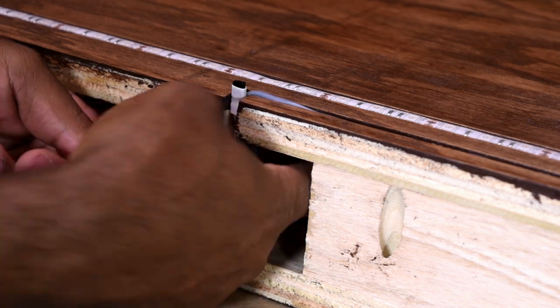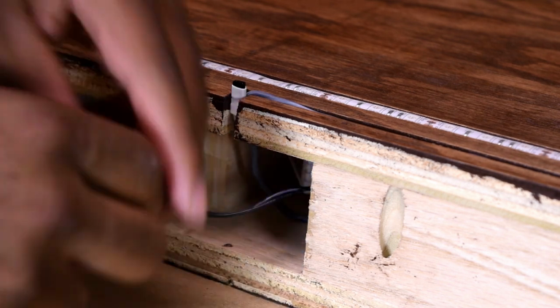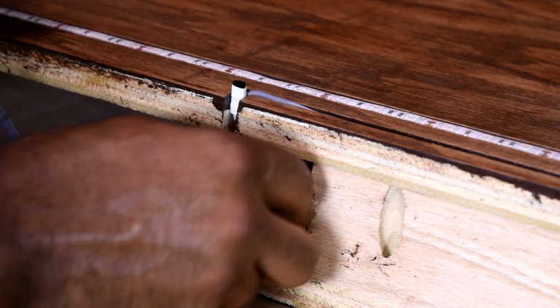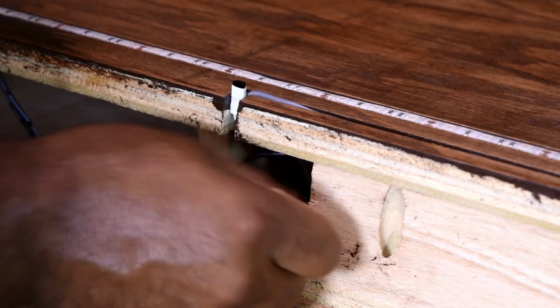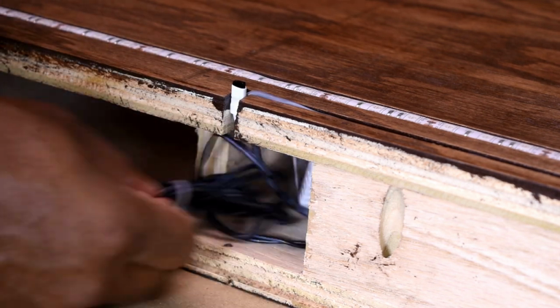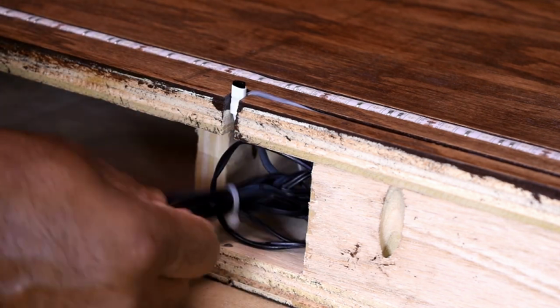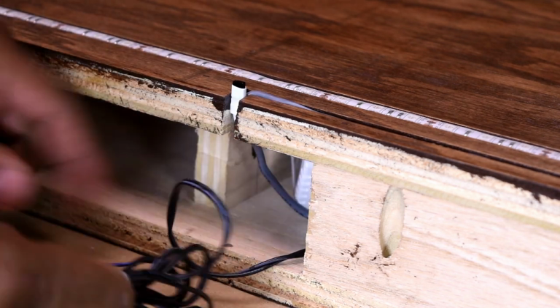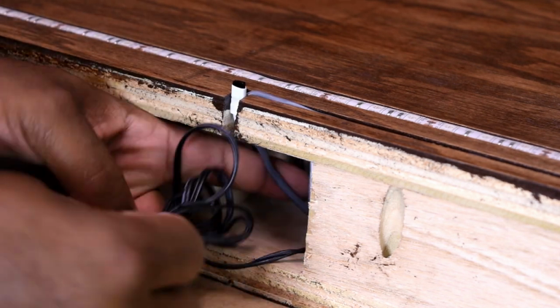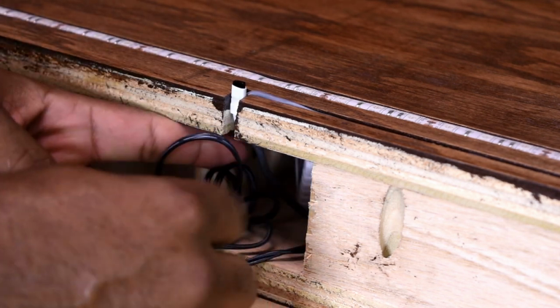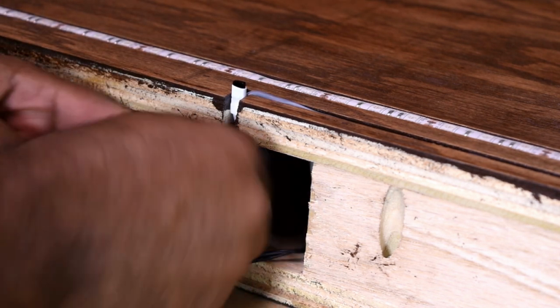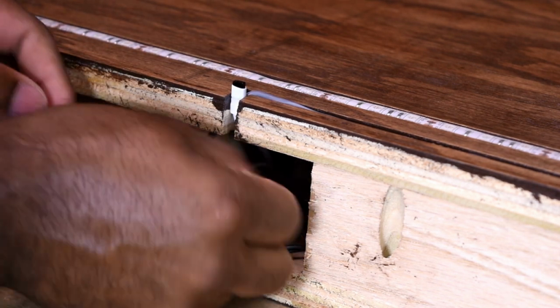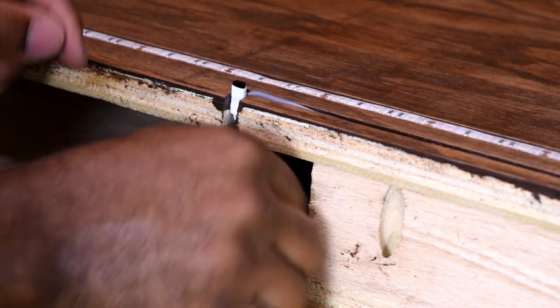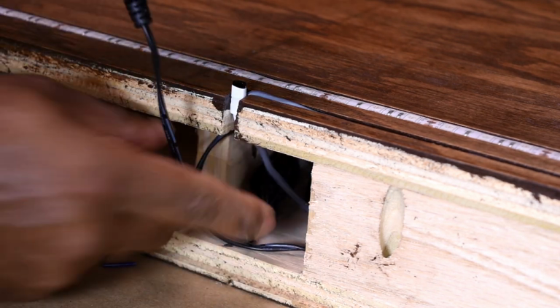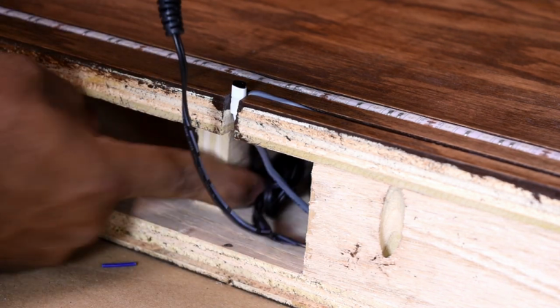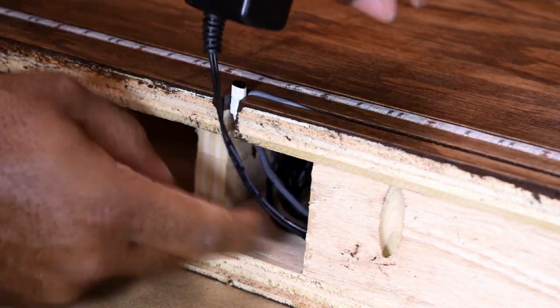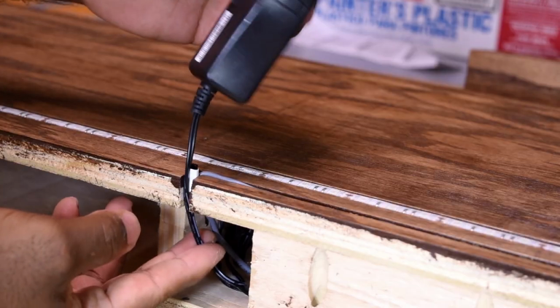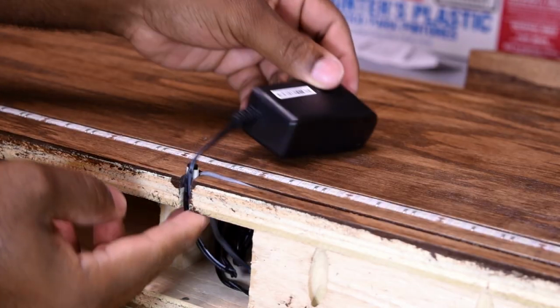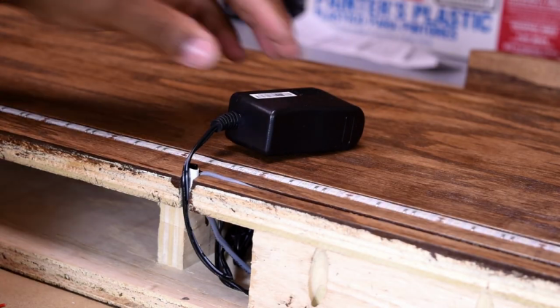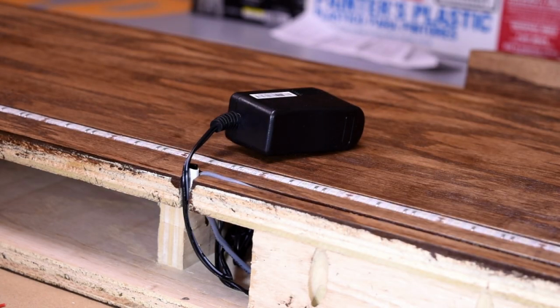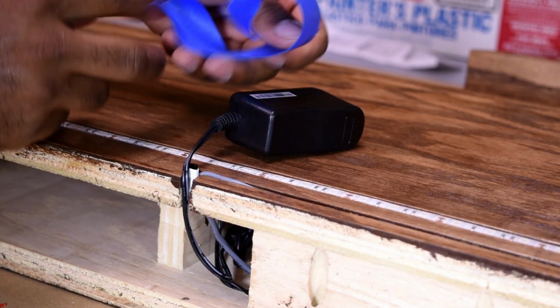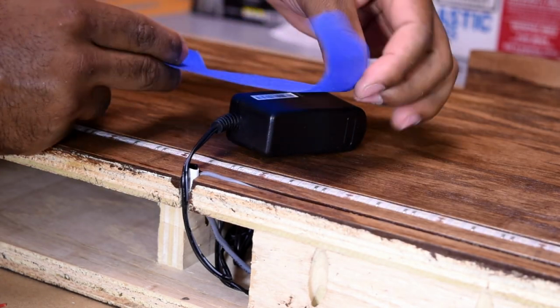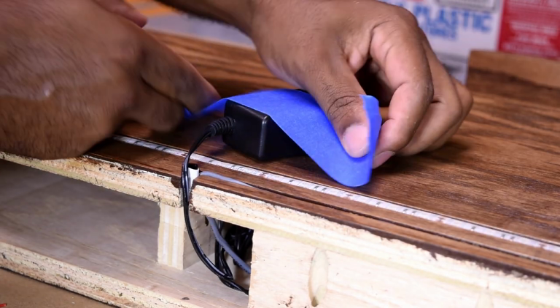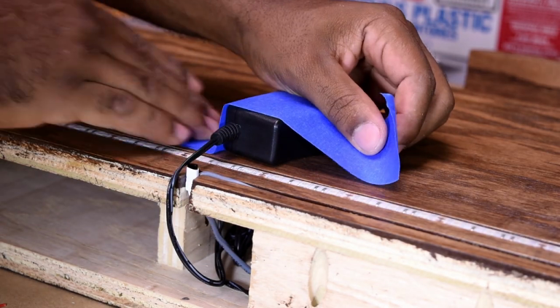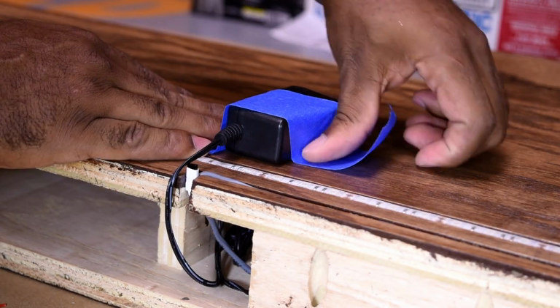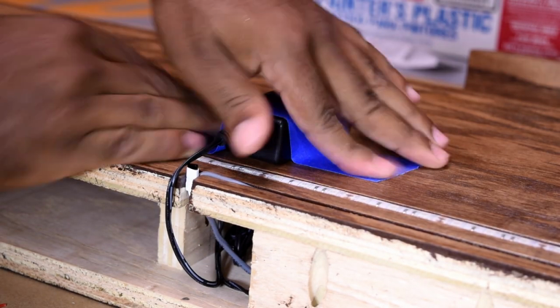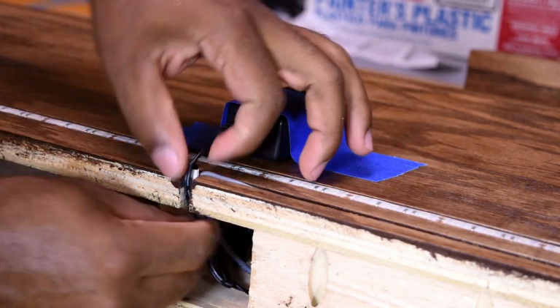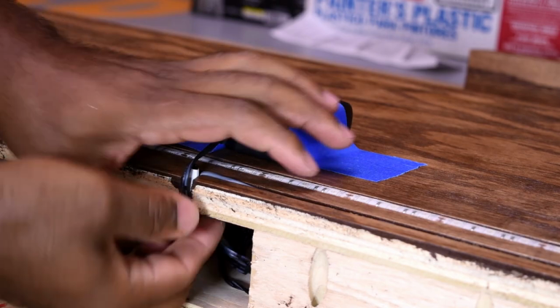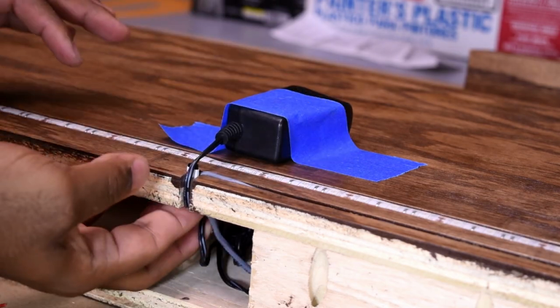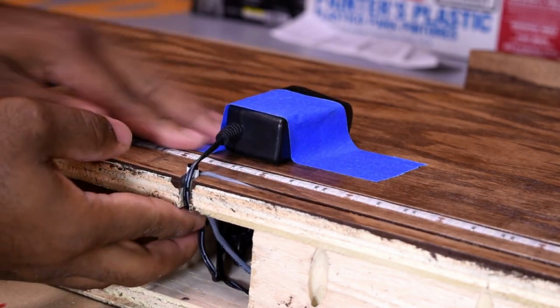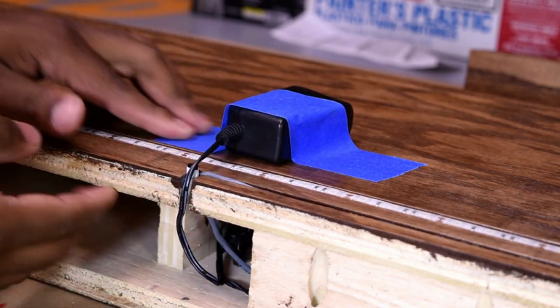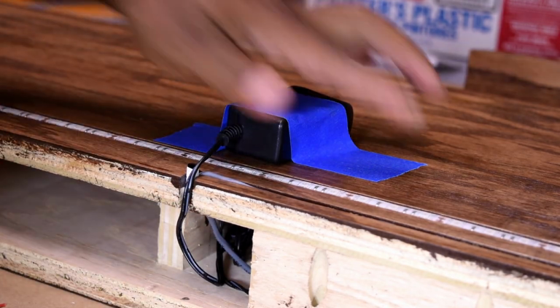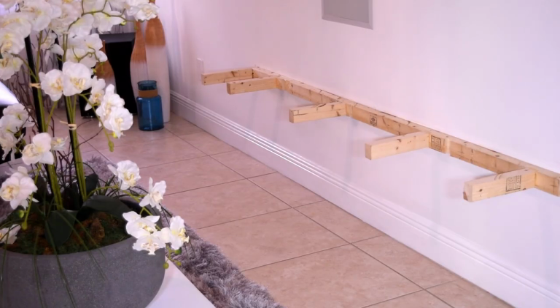The infrared receiver sits just below the shelf so it's visible from underneath. I just happened to have an outlet right under this location, so you won't see any wire unless you look below. To keep everything from falling all over the place during final placement, I used some masking tape to hold it in position.